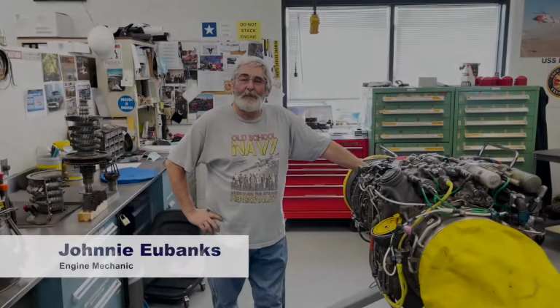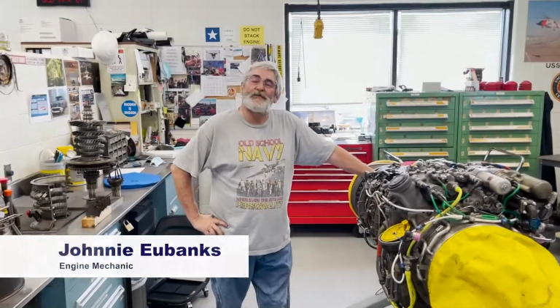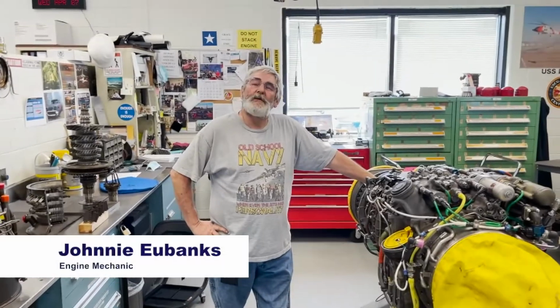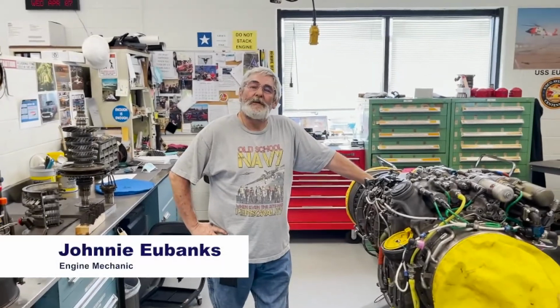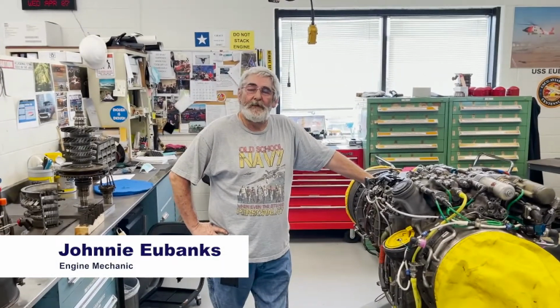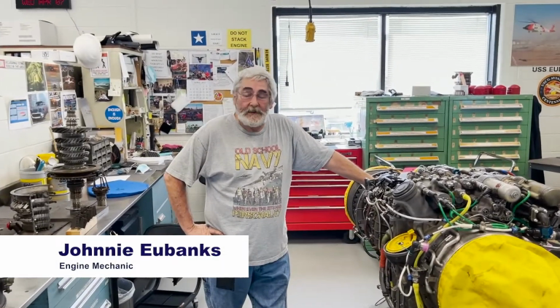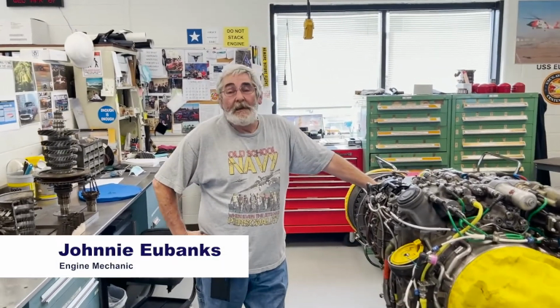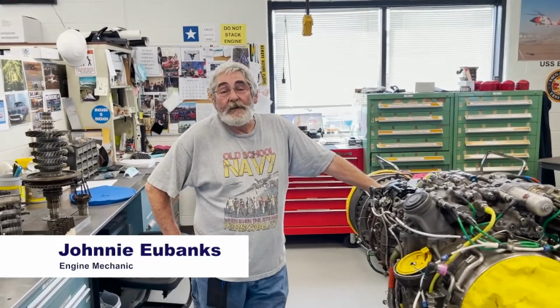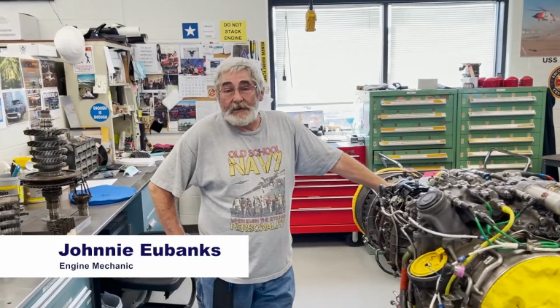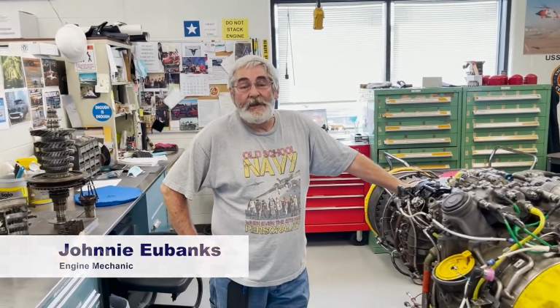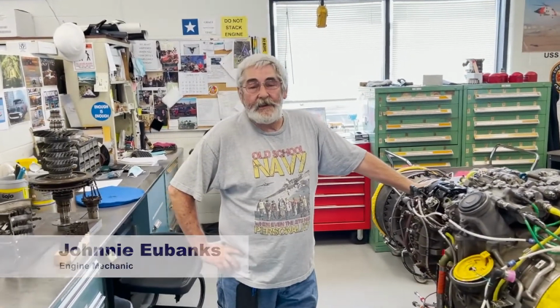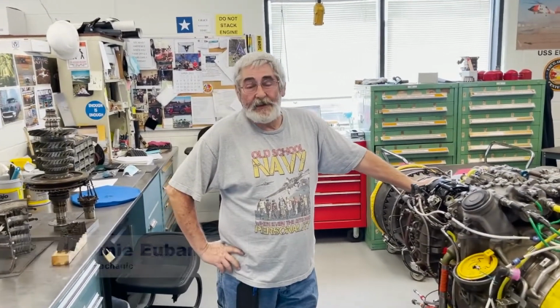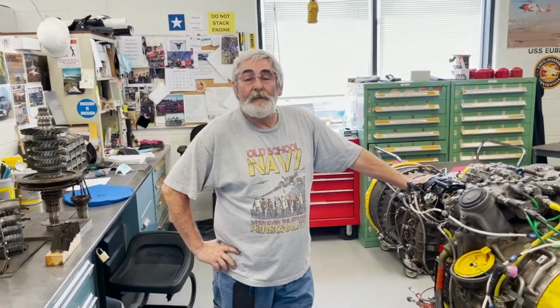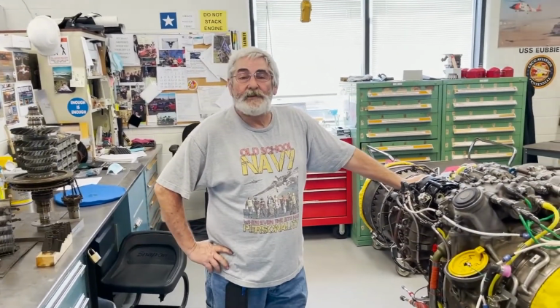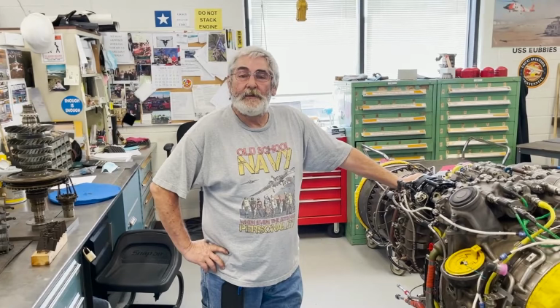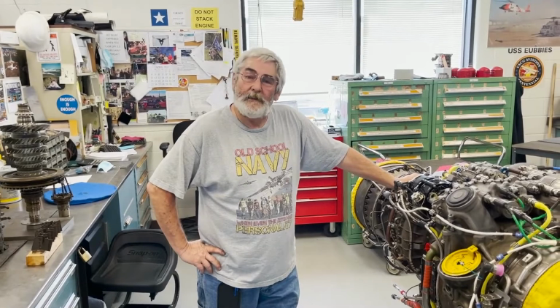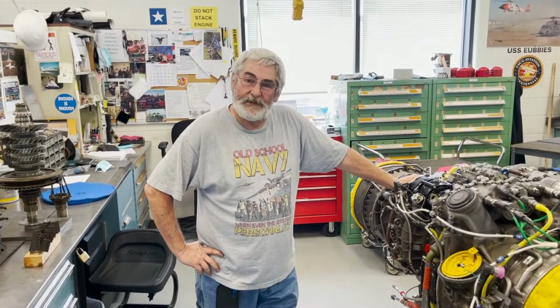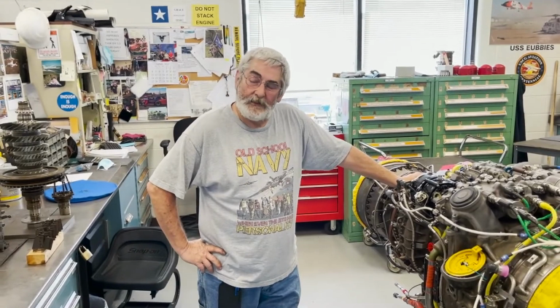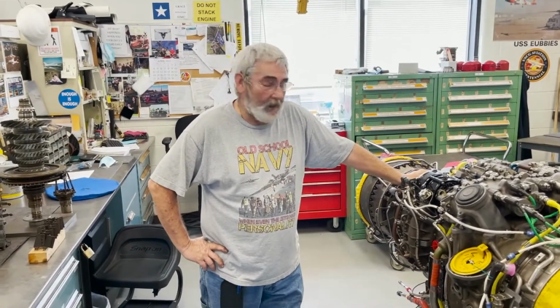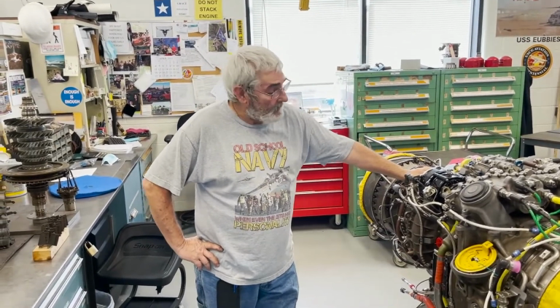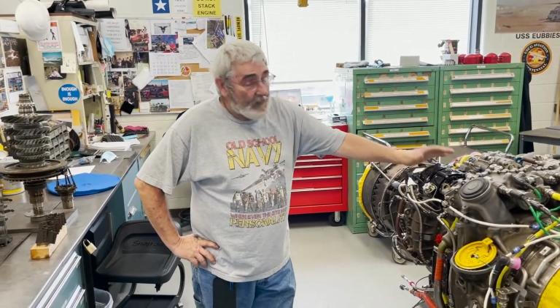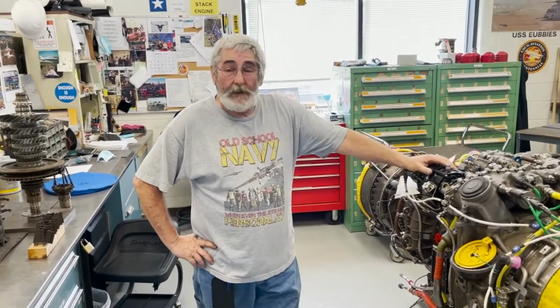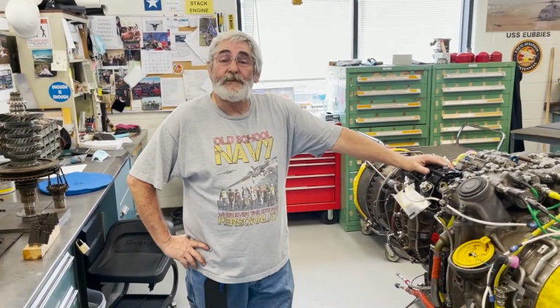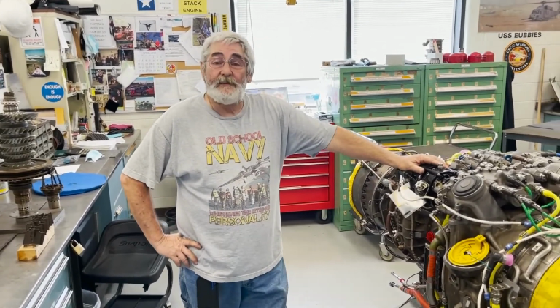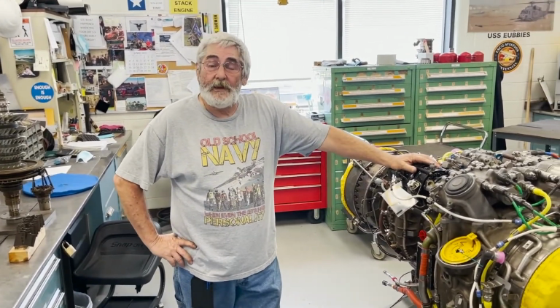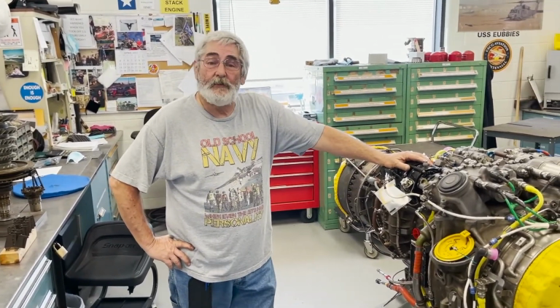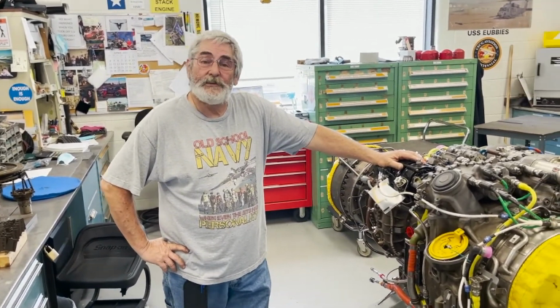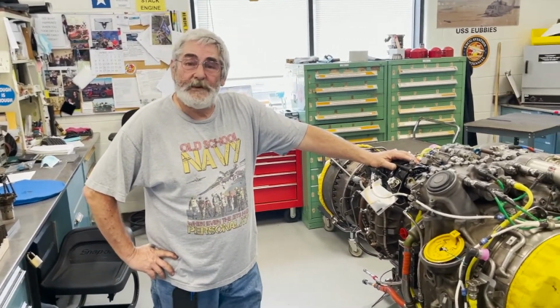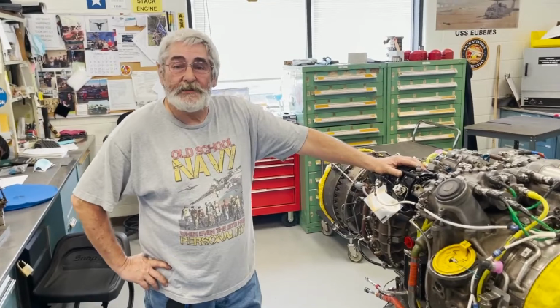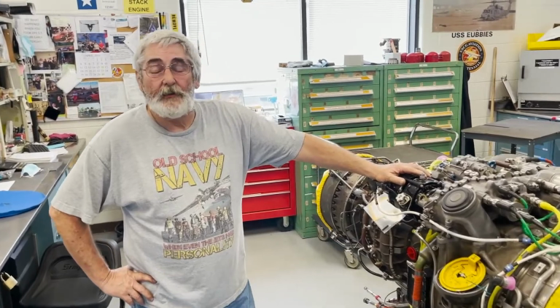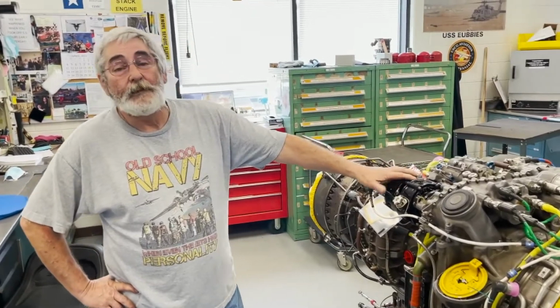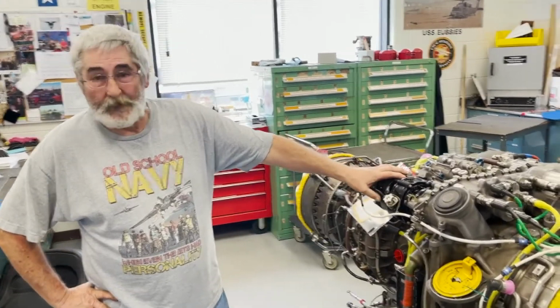My name is Johnny Eubanks. I work here at the aviation testing and engine repair facility in Elizabeth City, North Carolina. This right here is a T-700 engine, which is used in the H-60 aircraft for the Coast Guard.